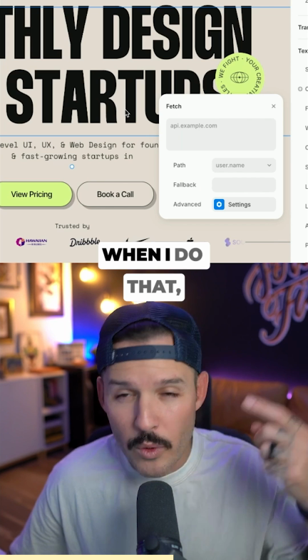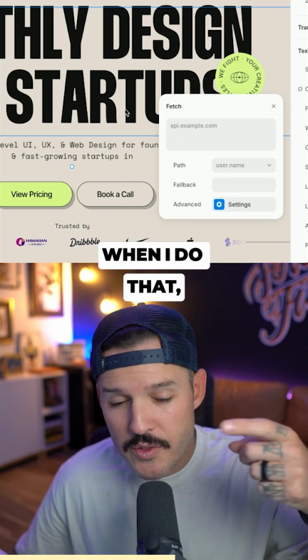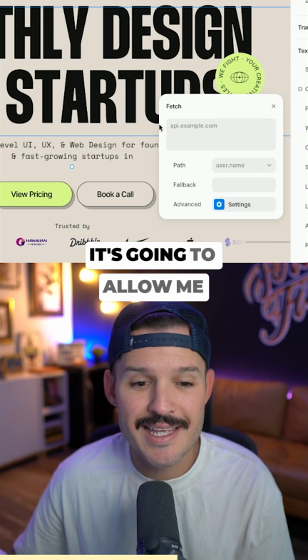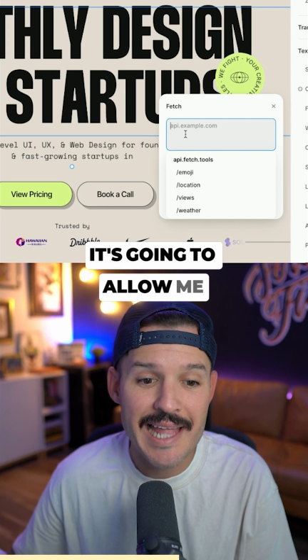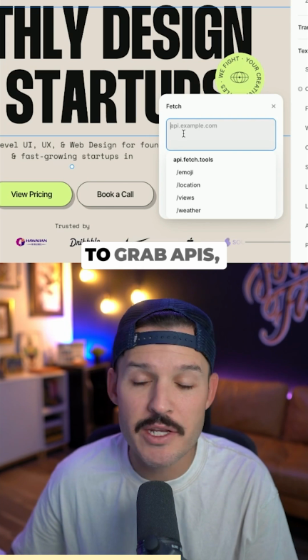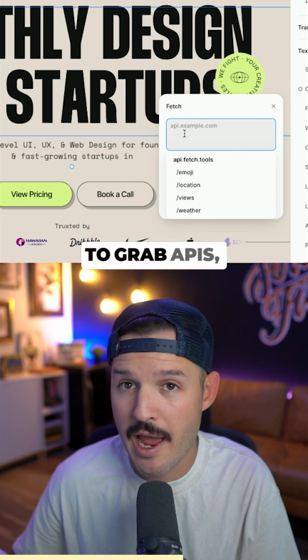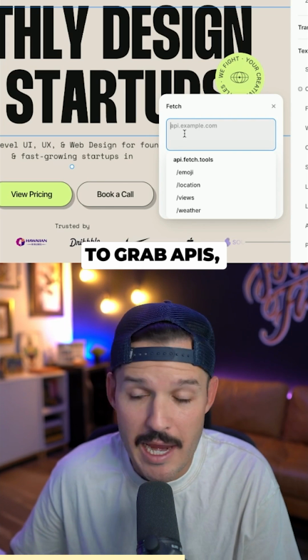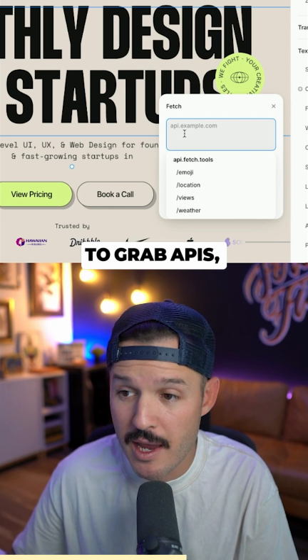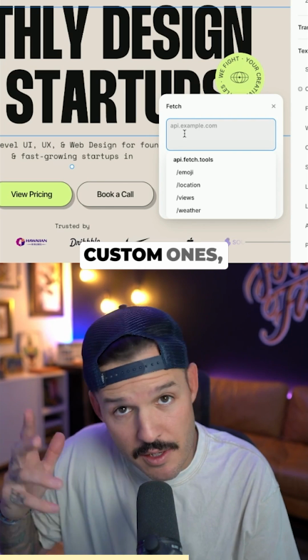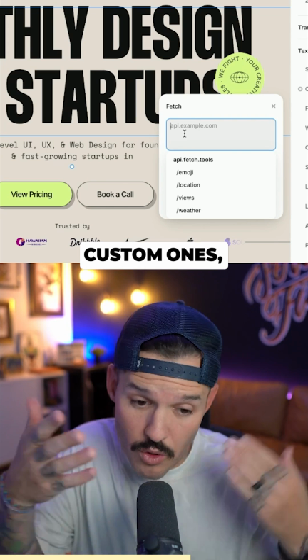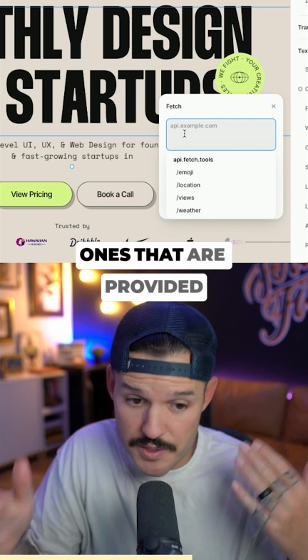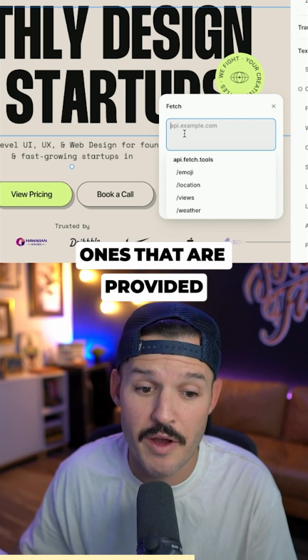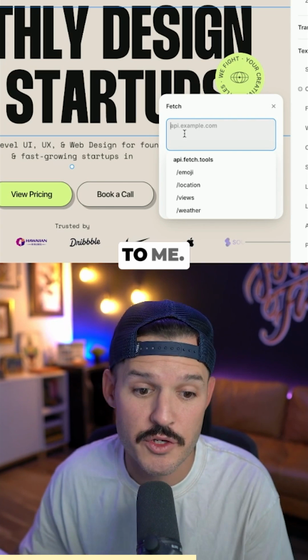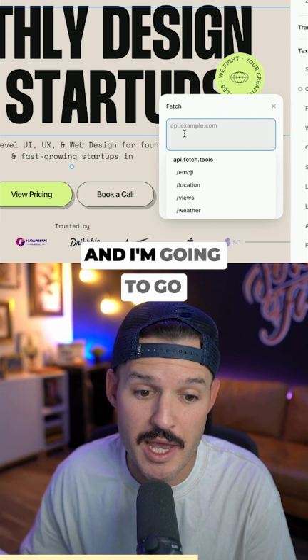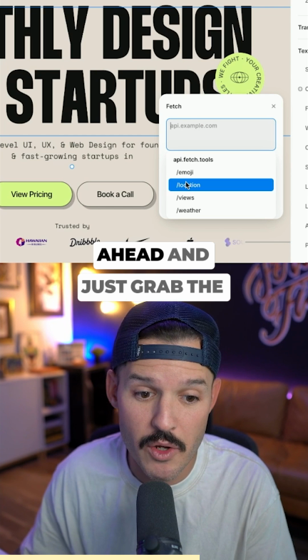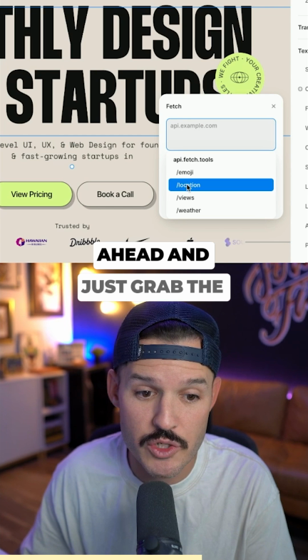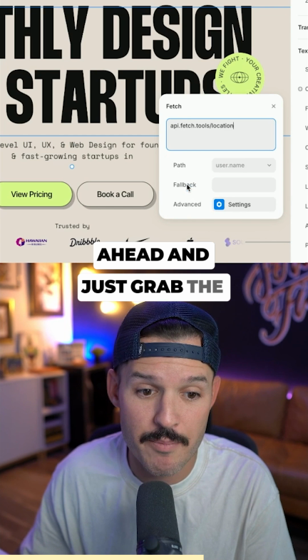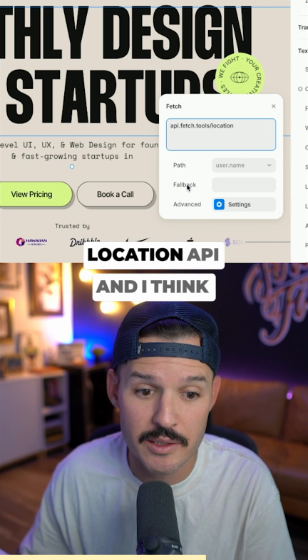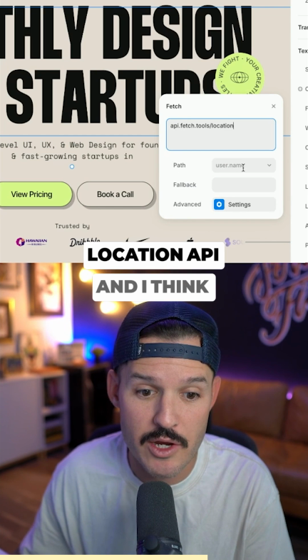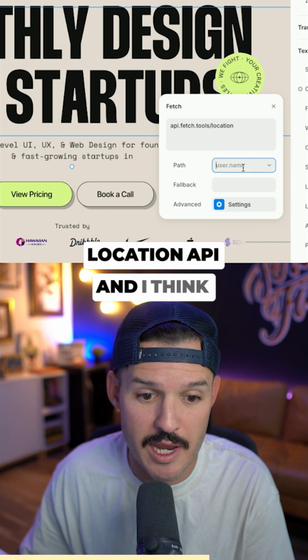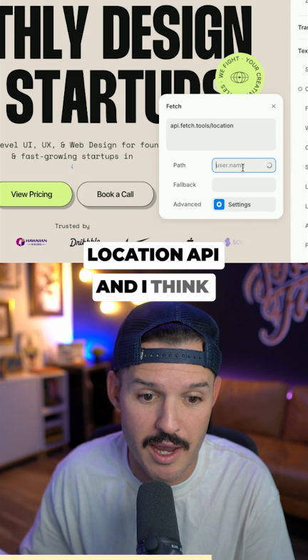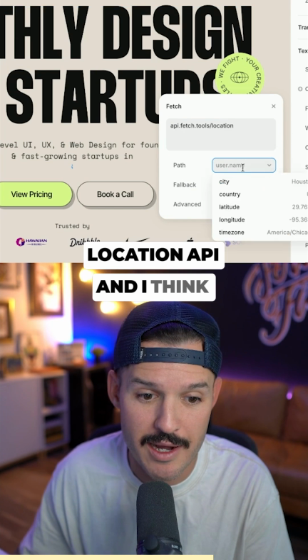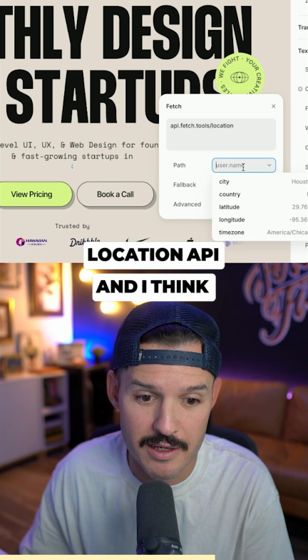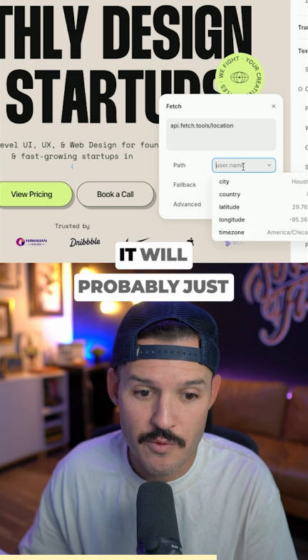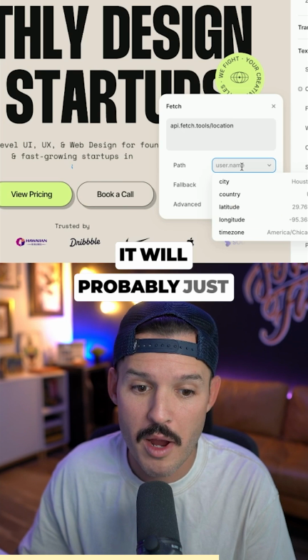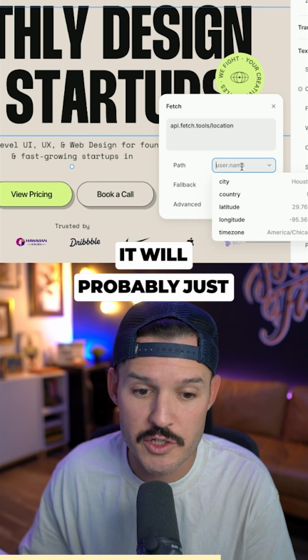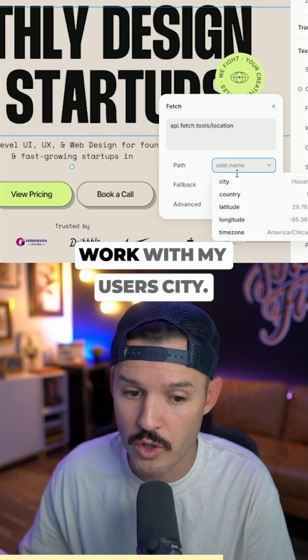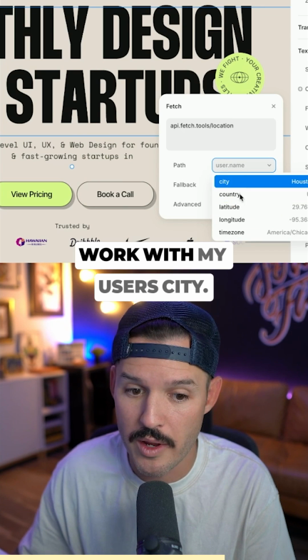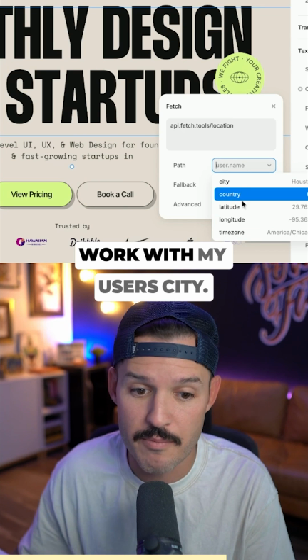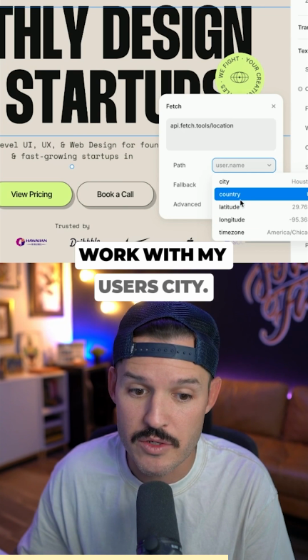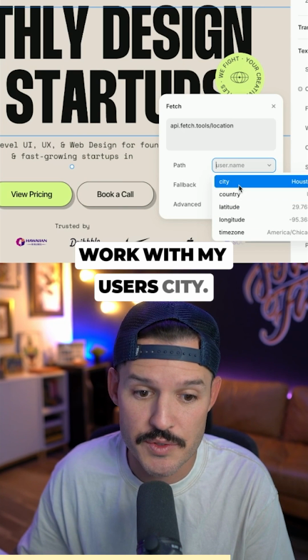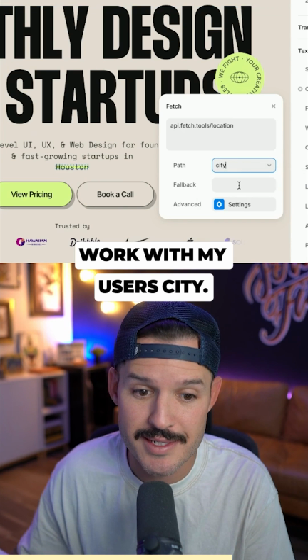When I do that, it's going to allow me to grab APIs — custom ones, ones that are provided to me — and I'm going to go ahead and just grab the Location API. And I think it will probably just work with my Users City.